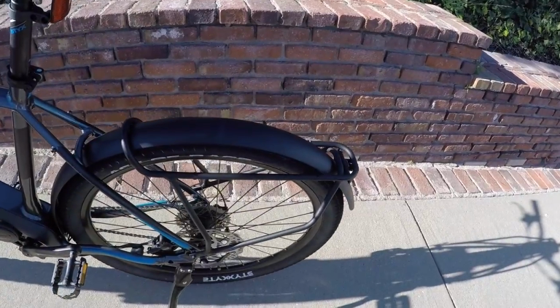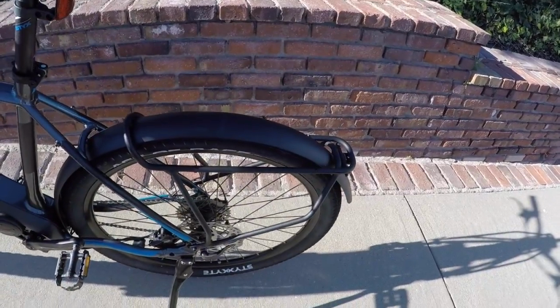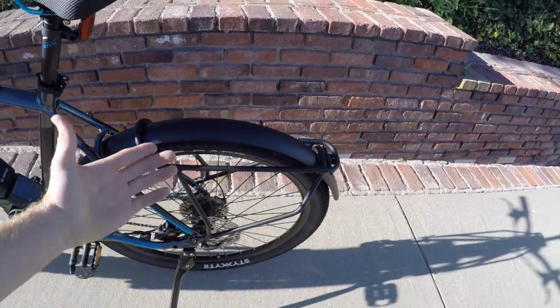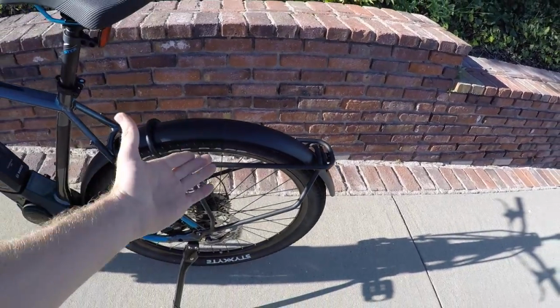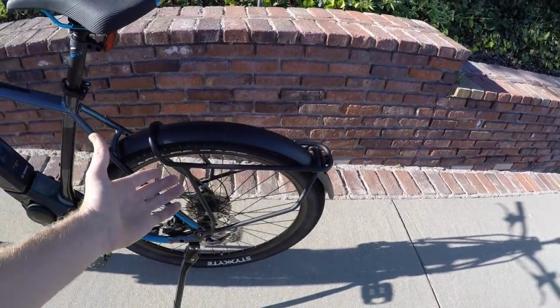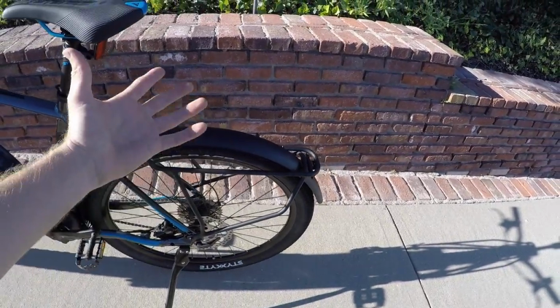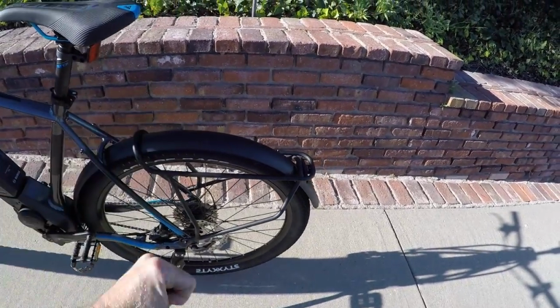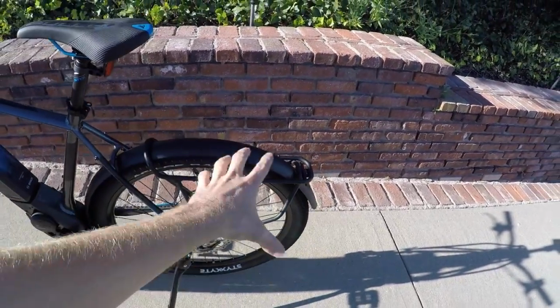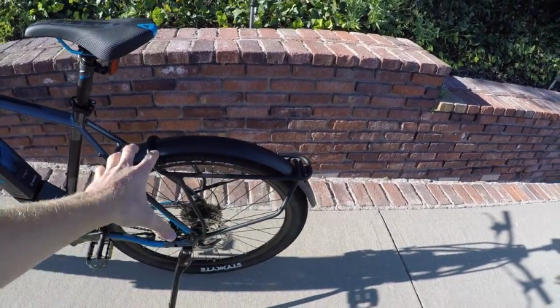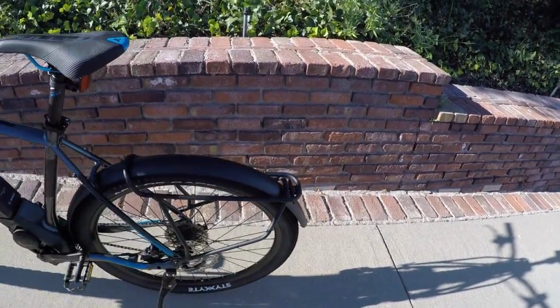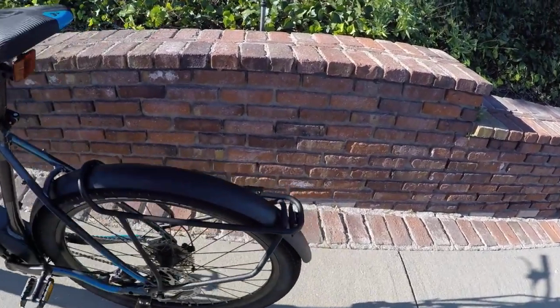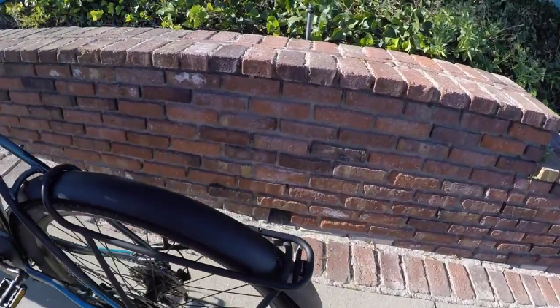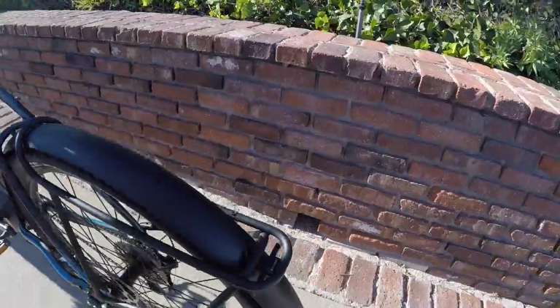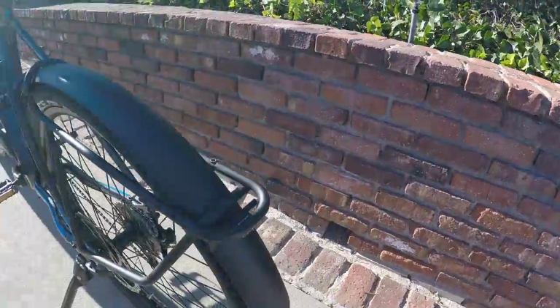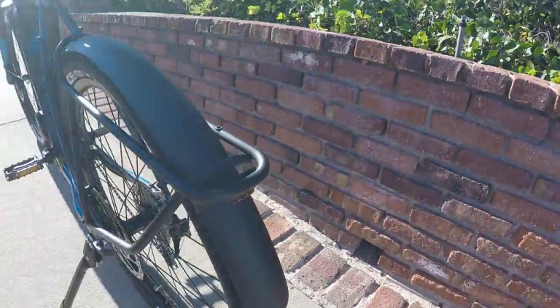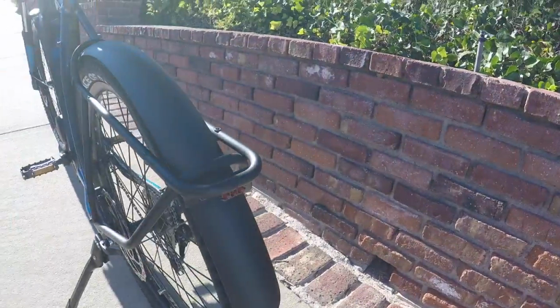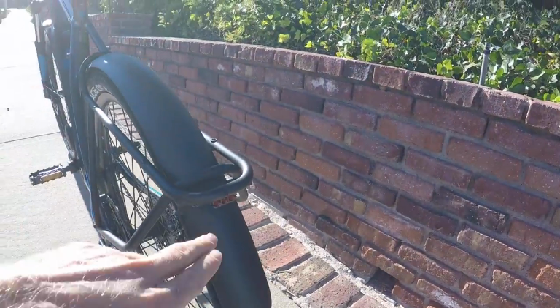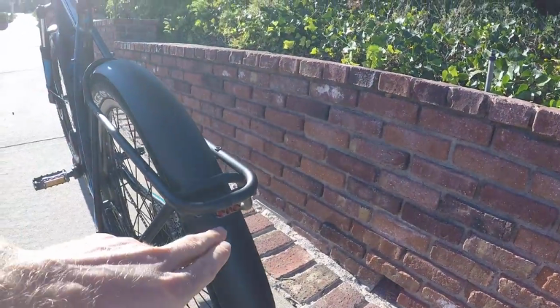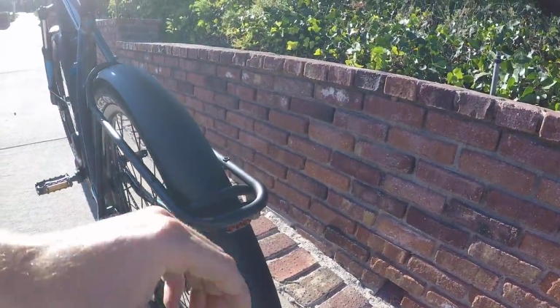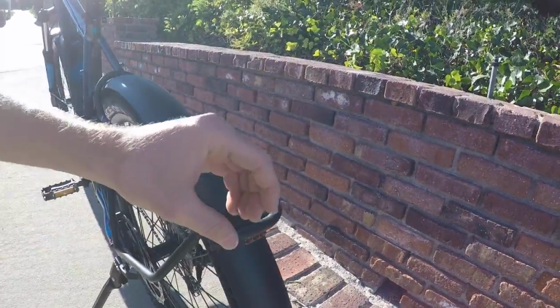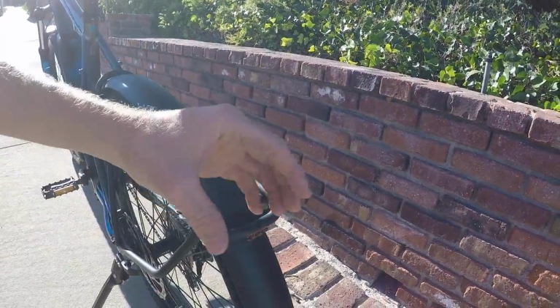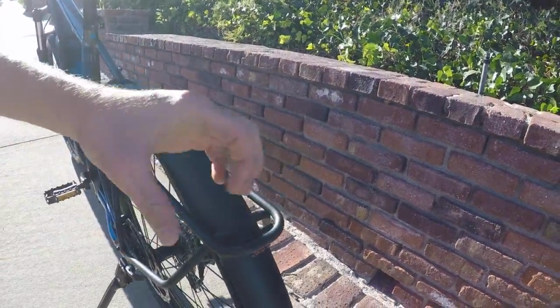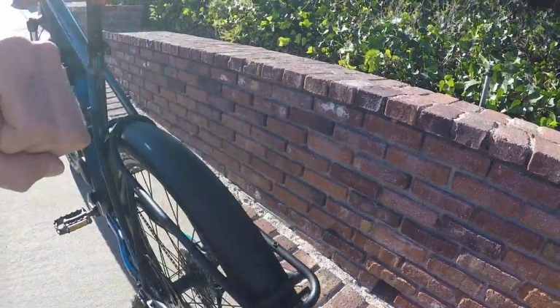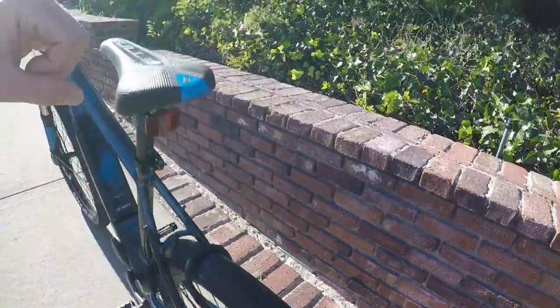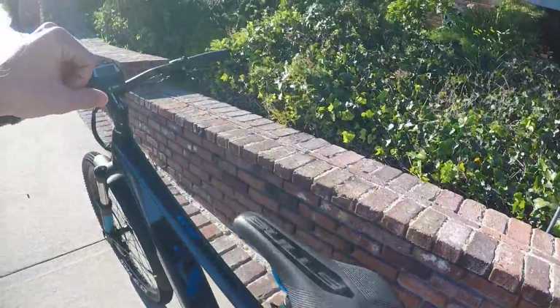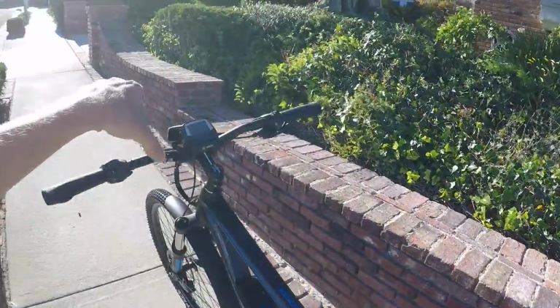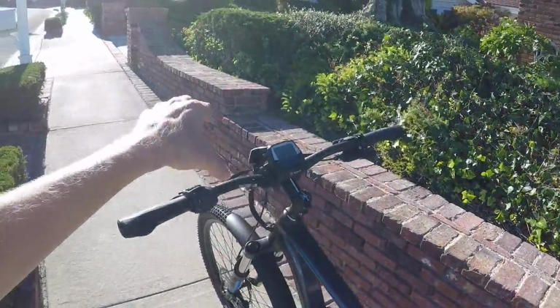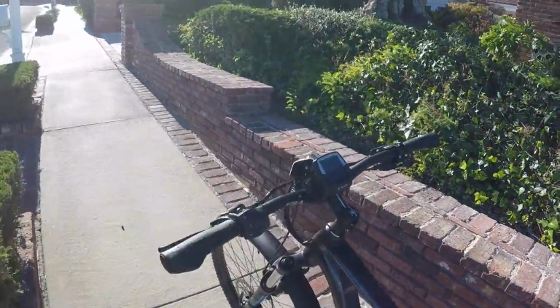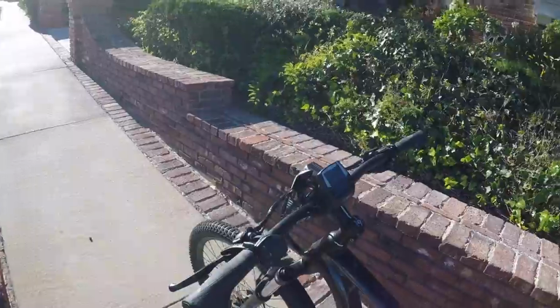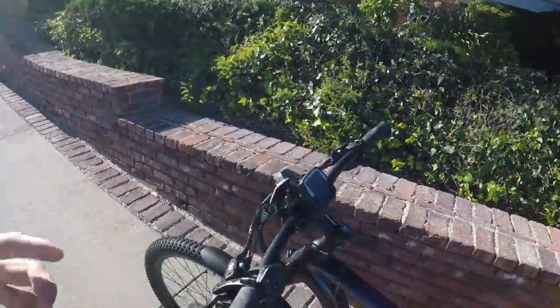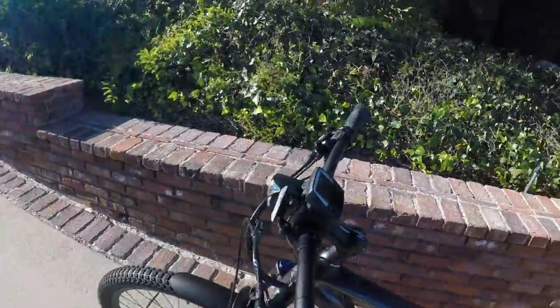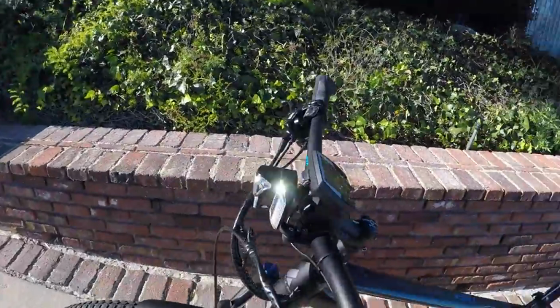And of course the fenders and lights — integrated lights. We've got a Supernova back here, just three LEDs, but they do brighten when you activate the brake levers, which is pretty awesome.